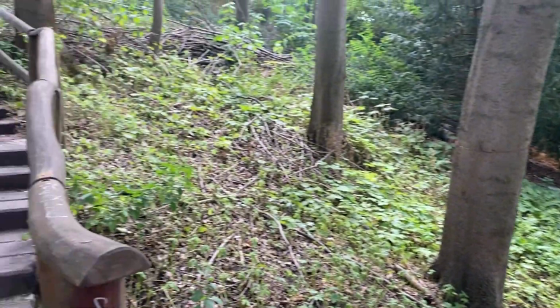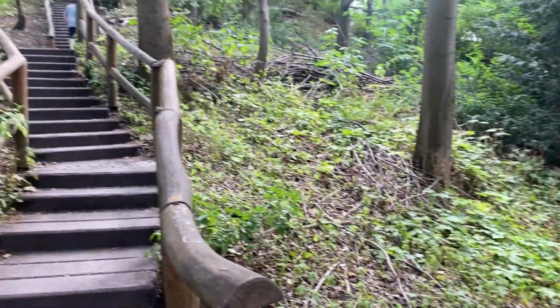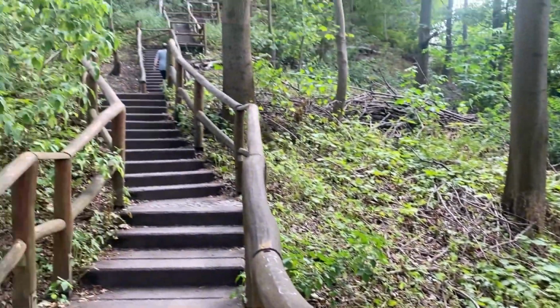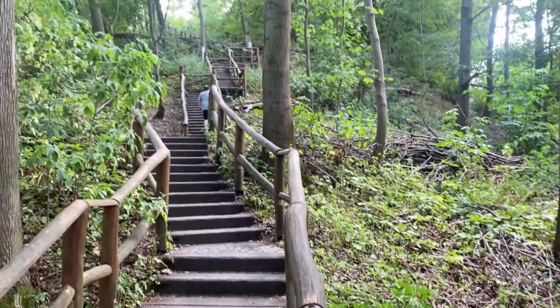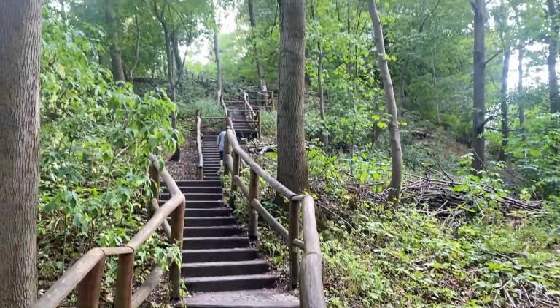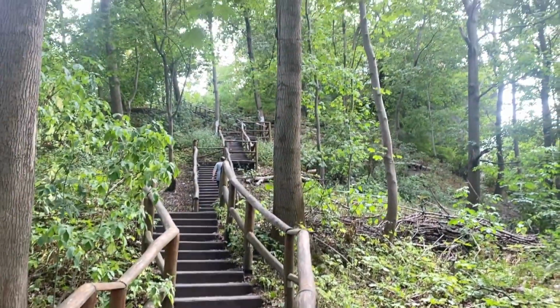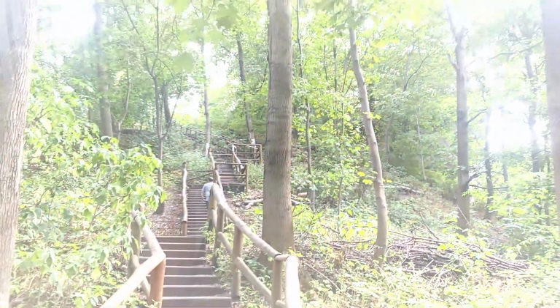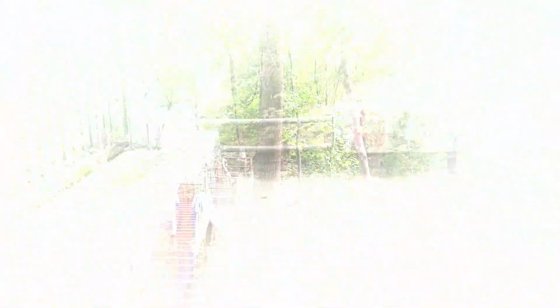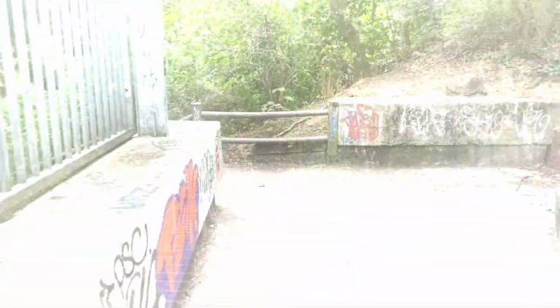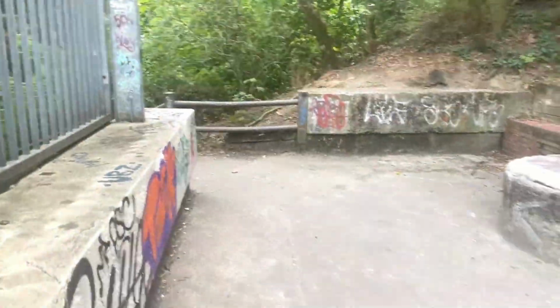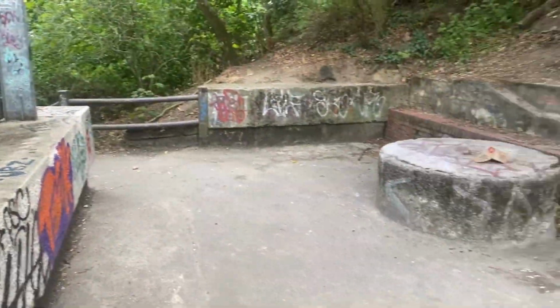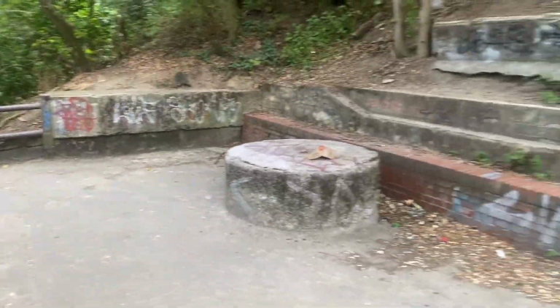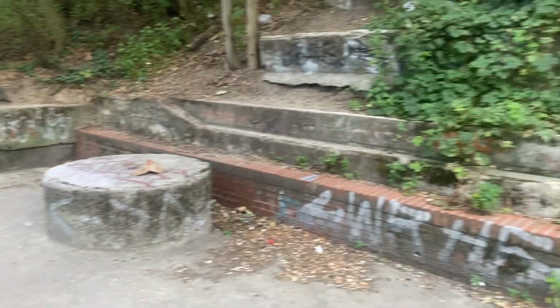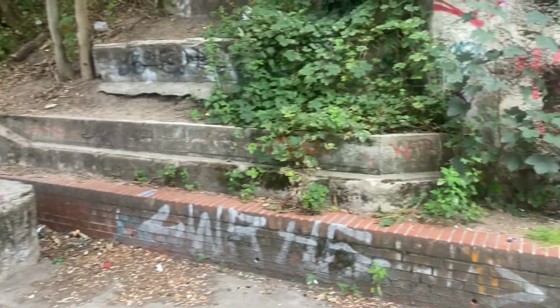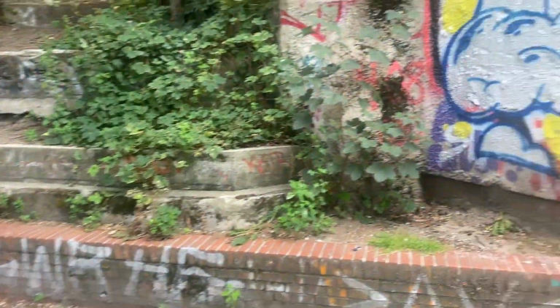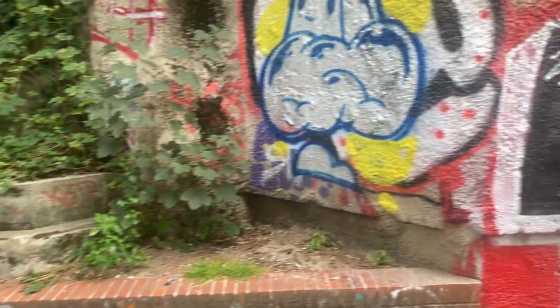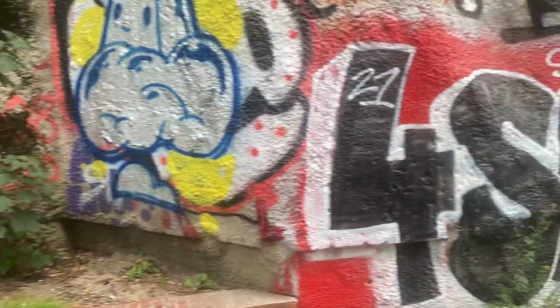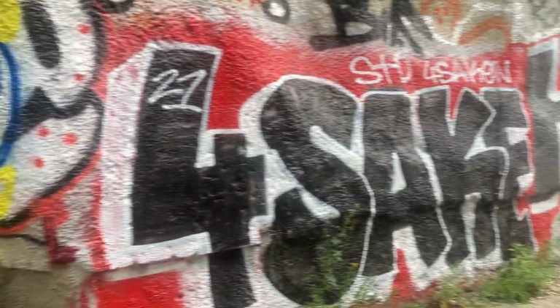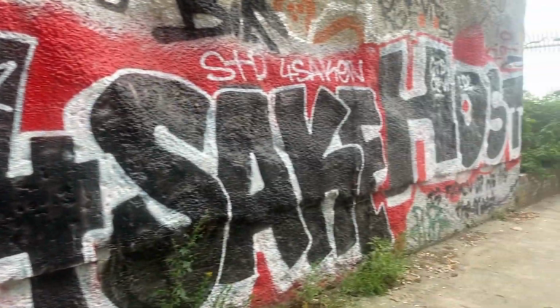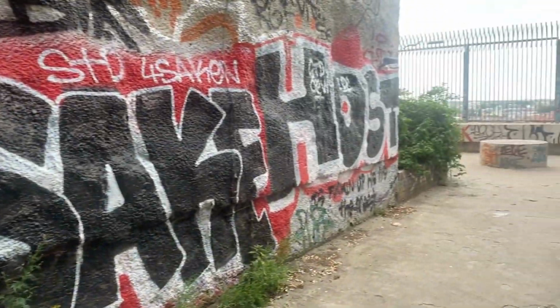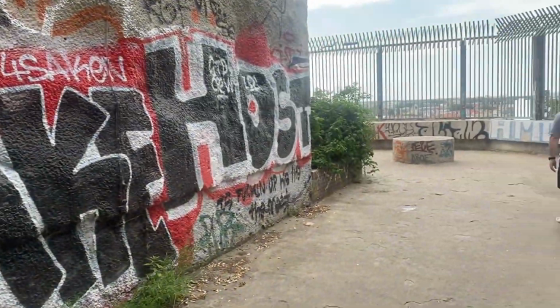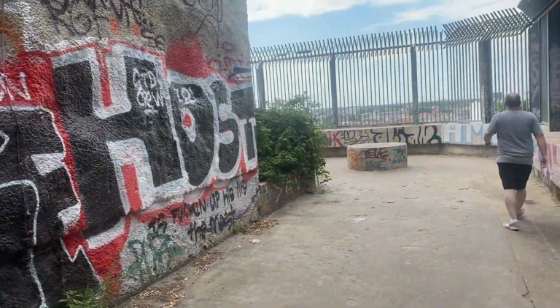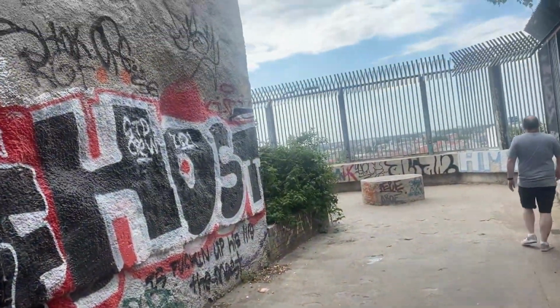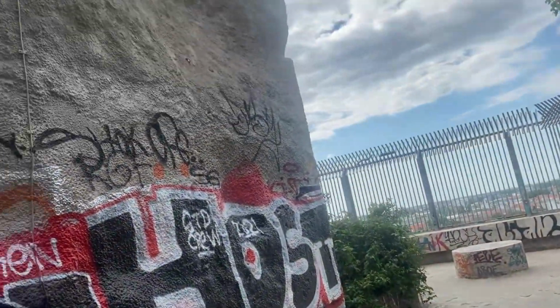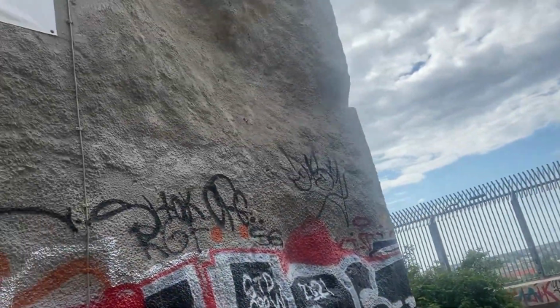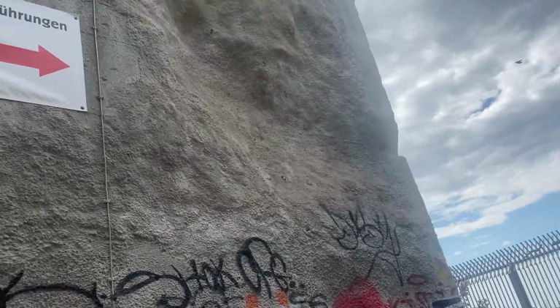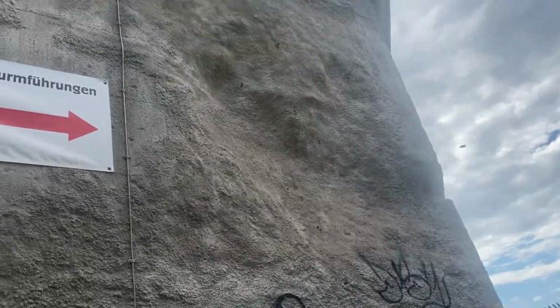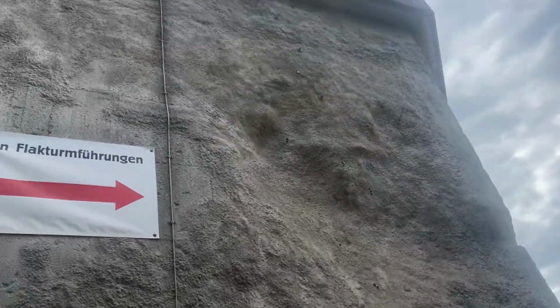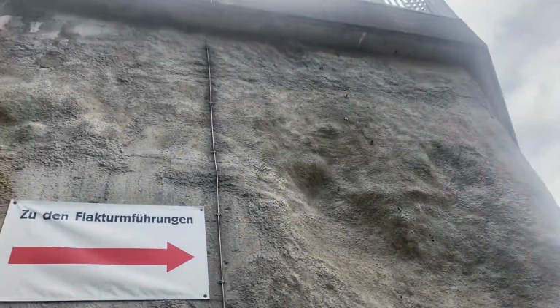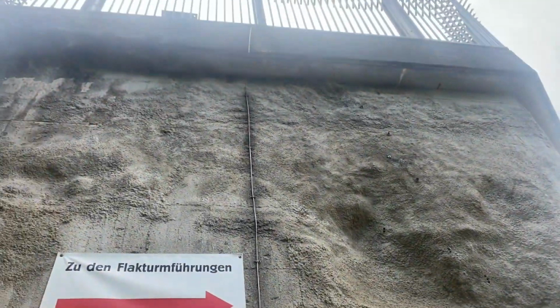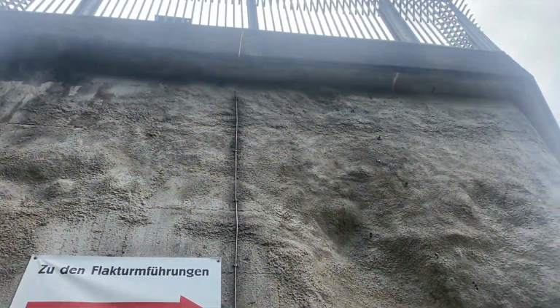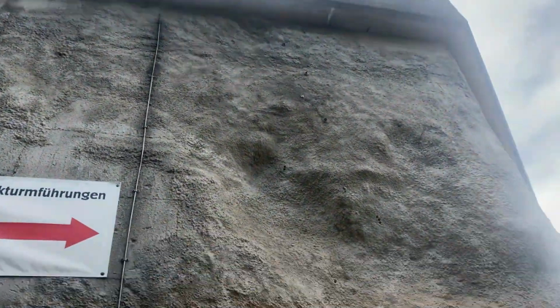The remains of Flak Tower 3 in Humboldthain are located in a public park, where you have to walk up a hill to access the remains of the upper levels. This hill was built to bury the structure, as demolishing it proved very difficult.